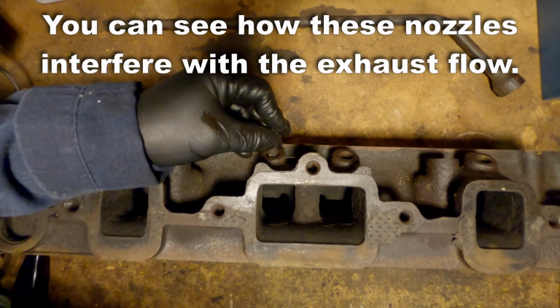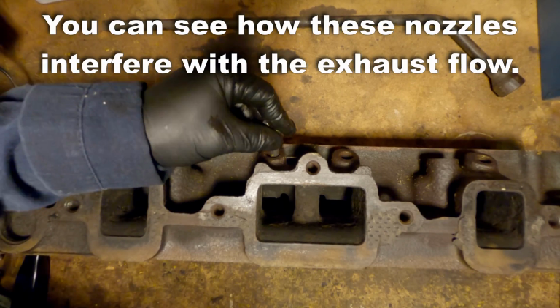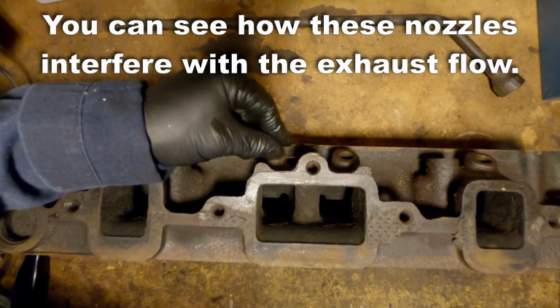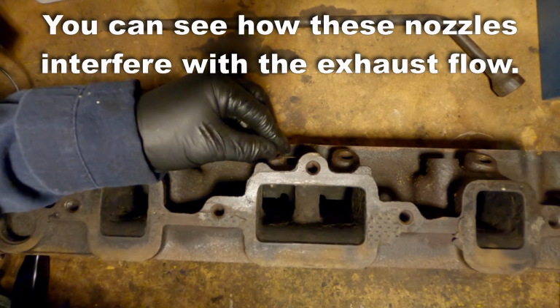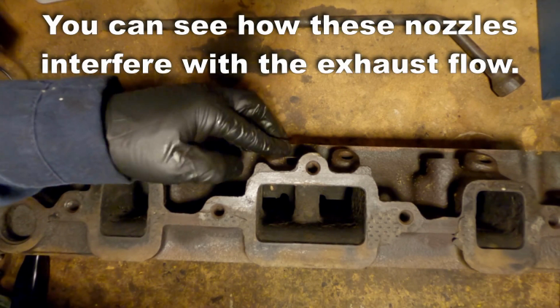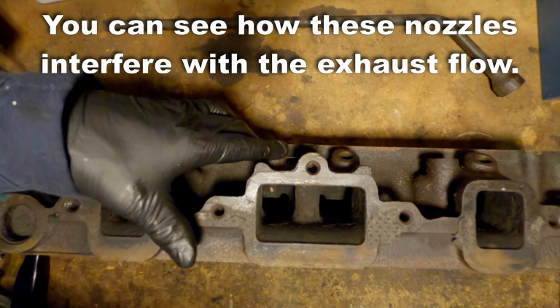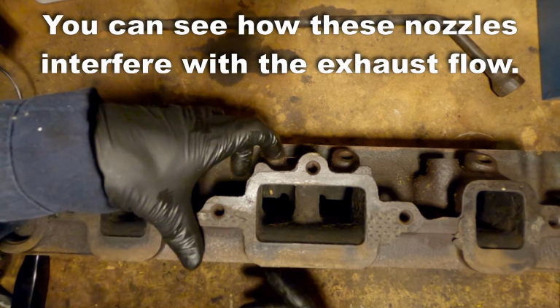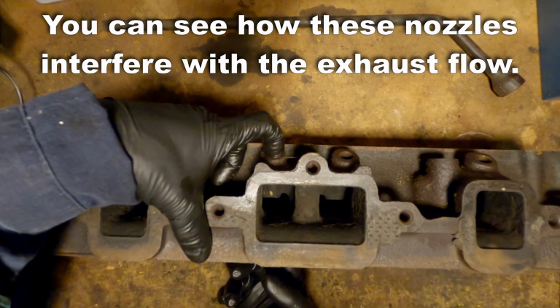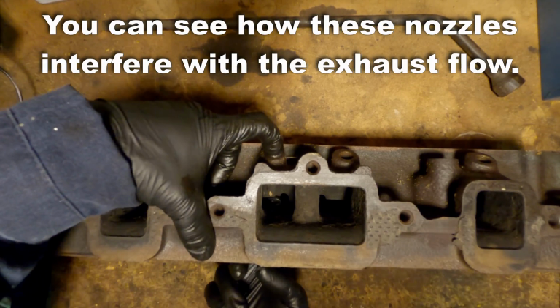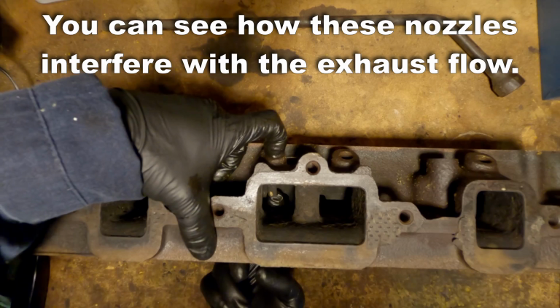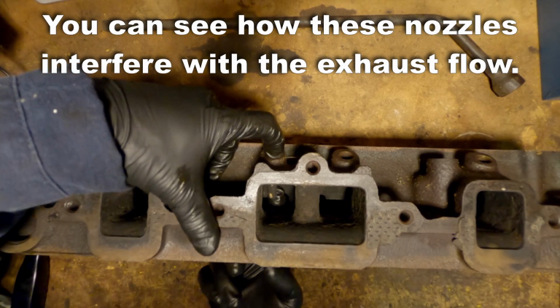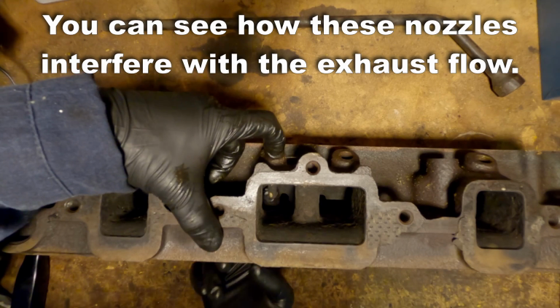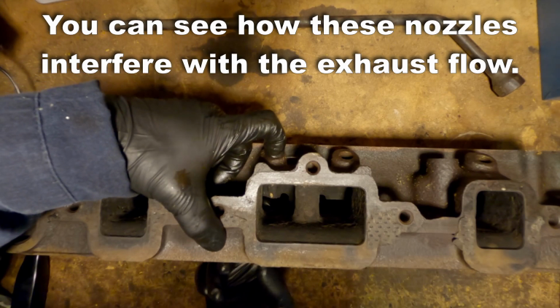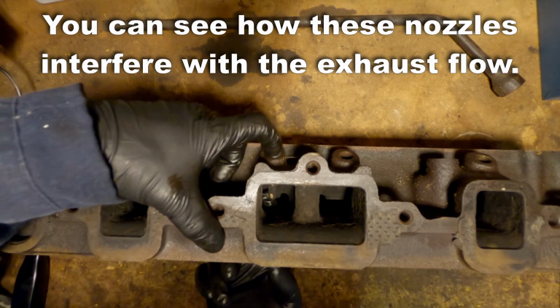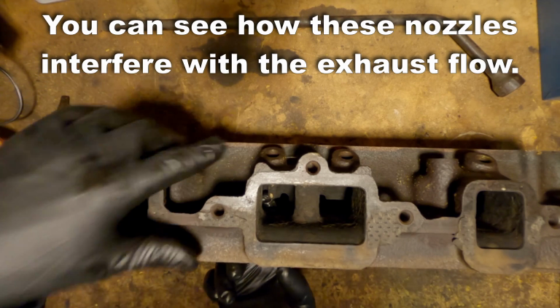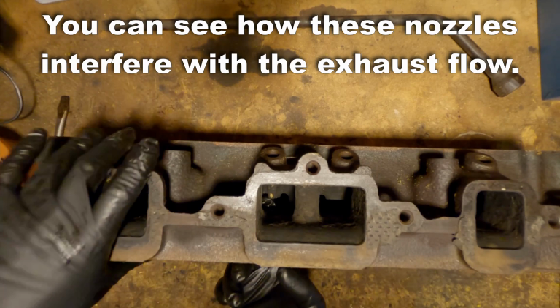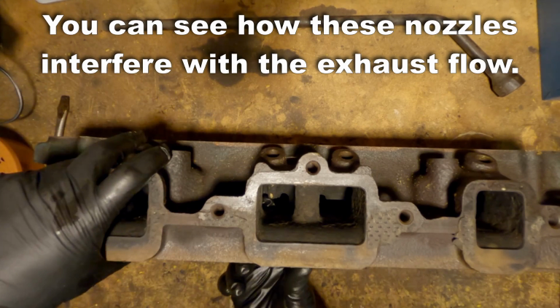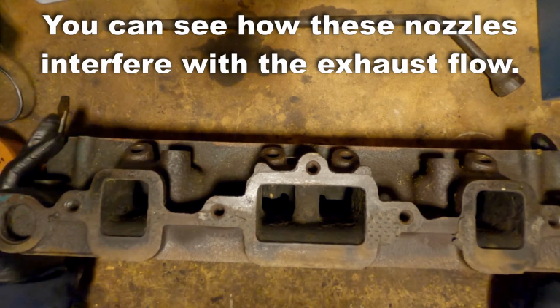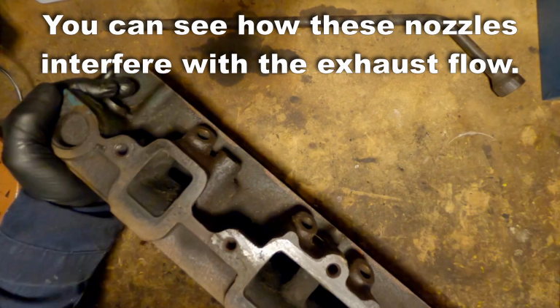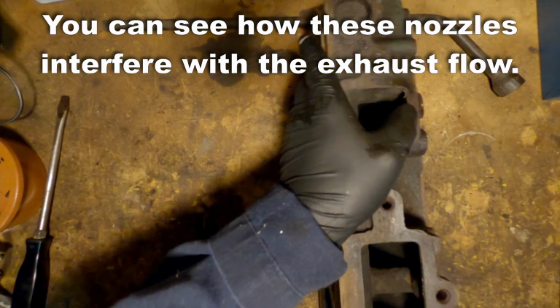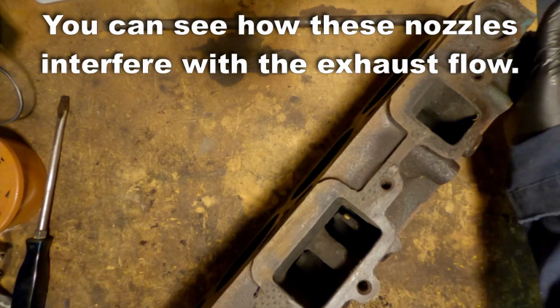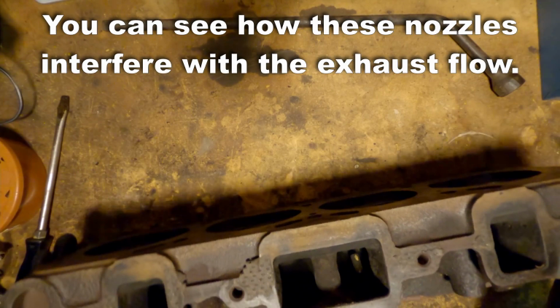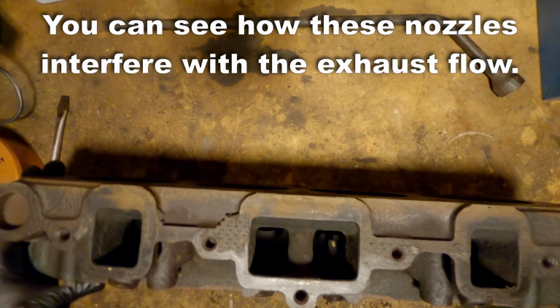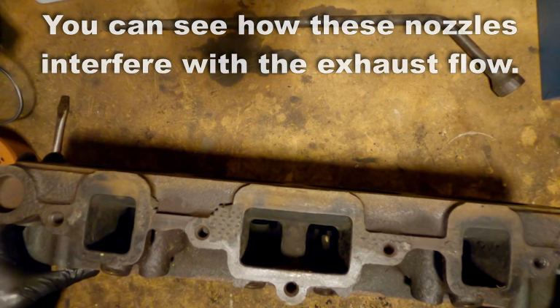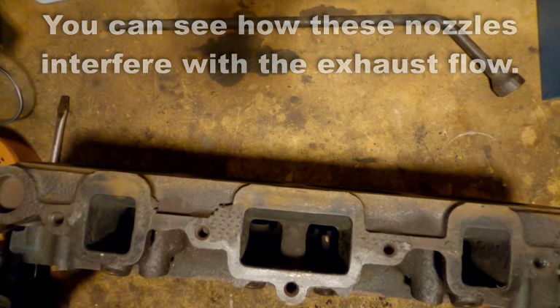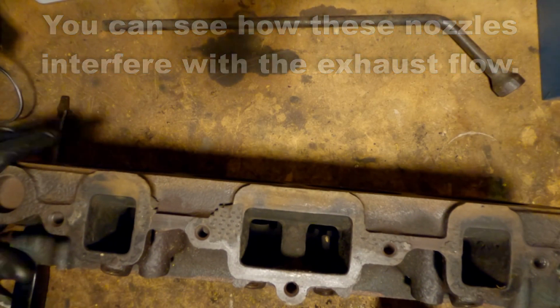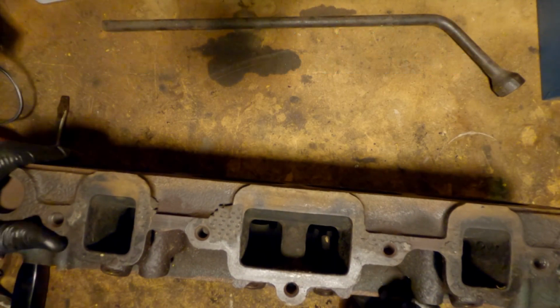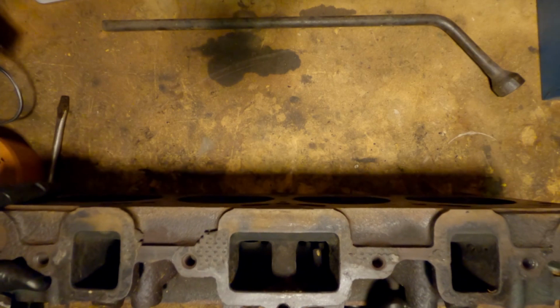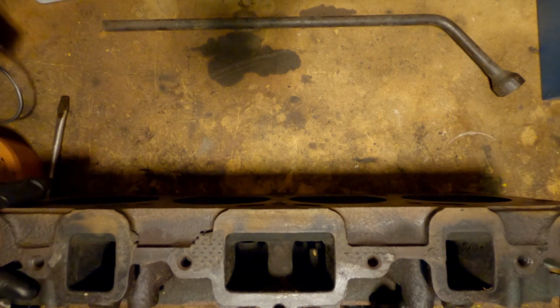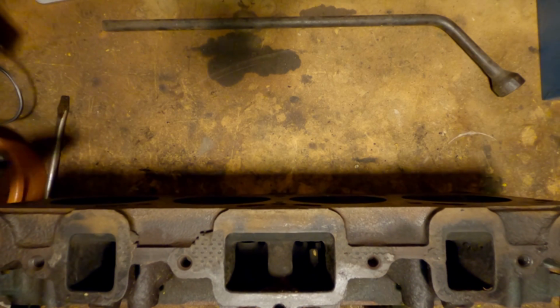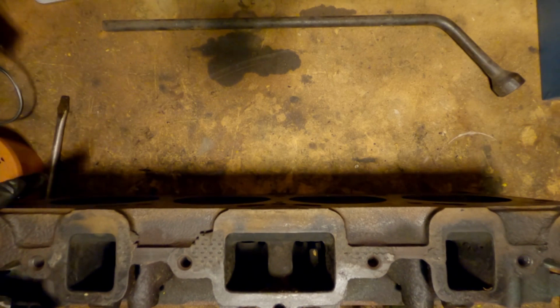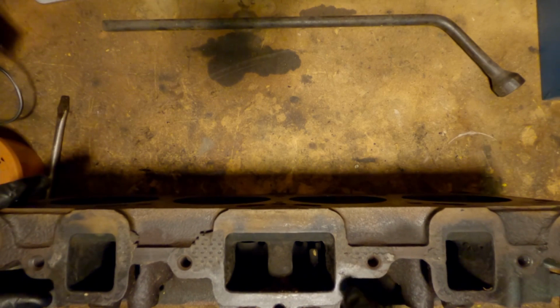As I insert this, you can see how much of the flow is interrupted by these injector nozzles when they're in place. Especially upside down here, you can really see the obstruction.